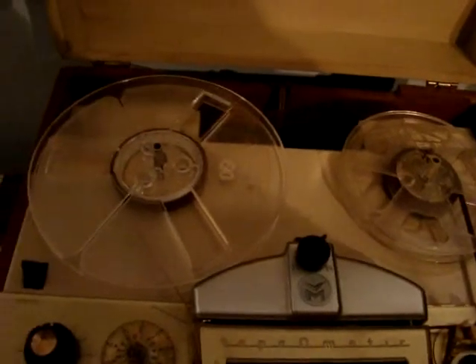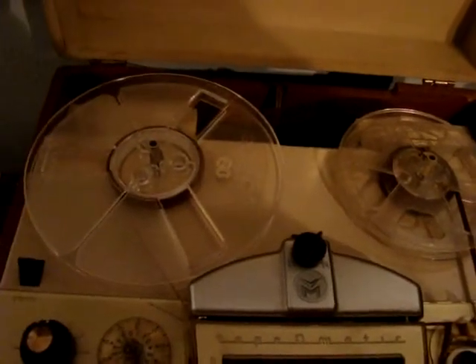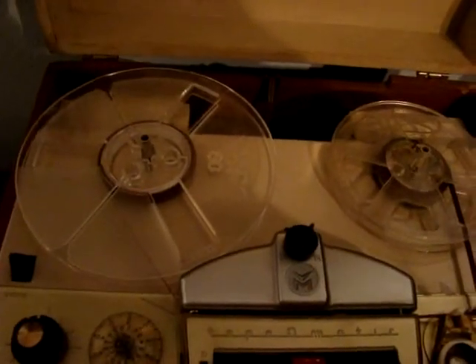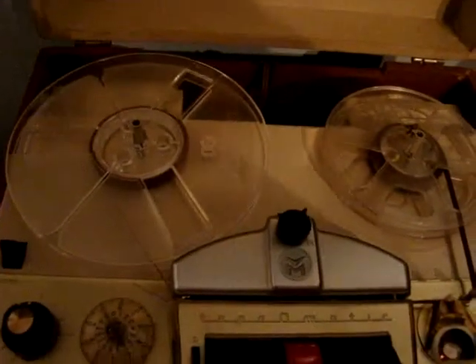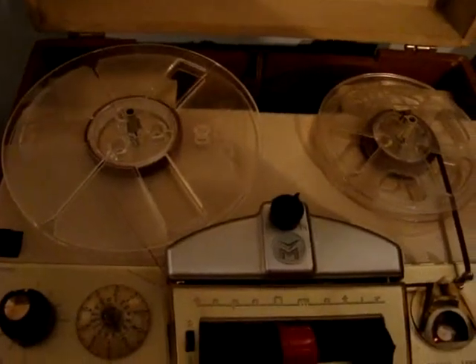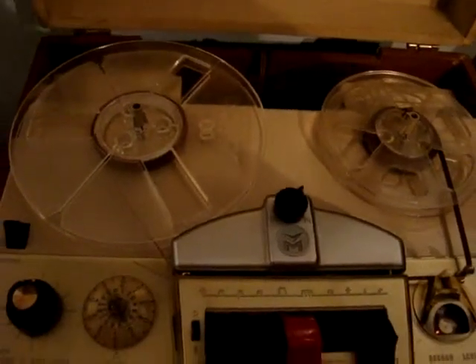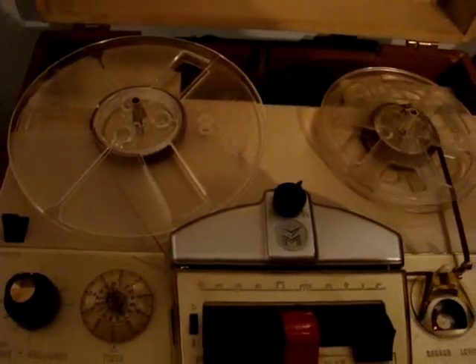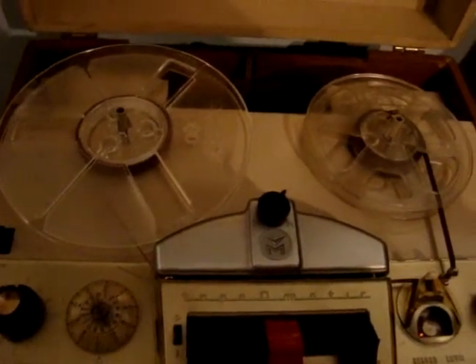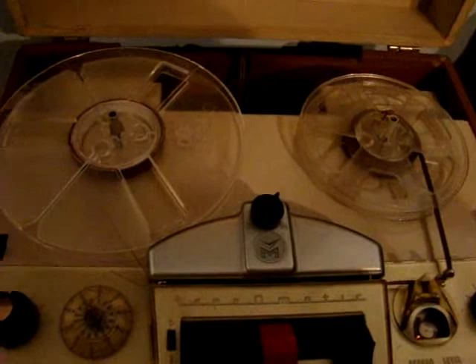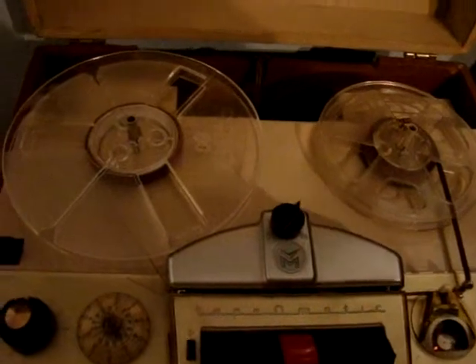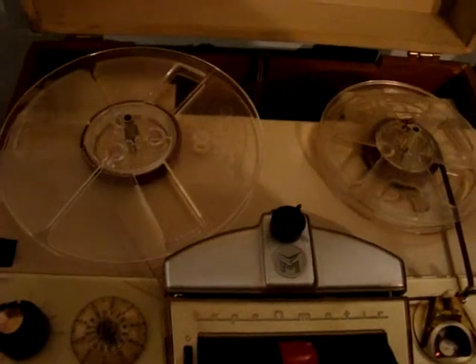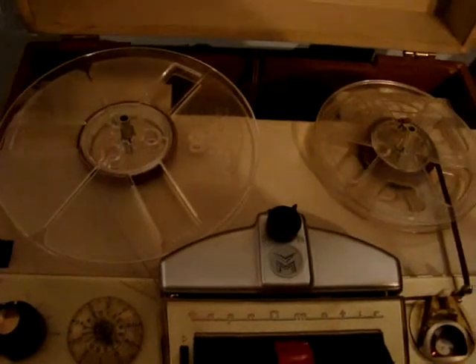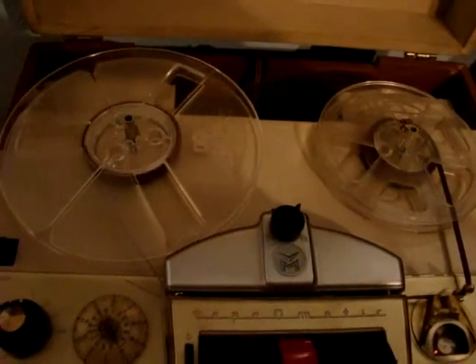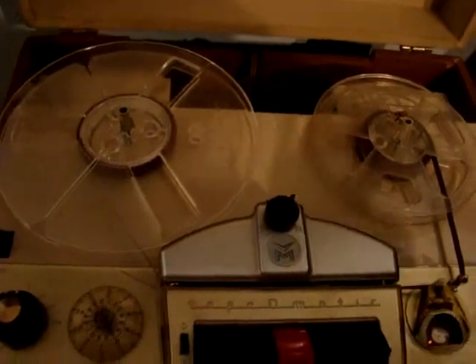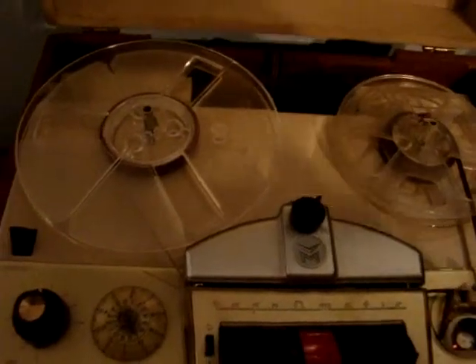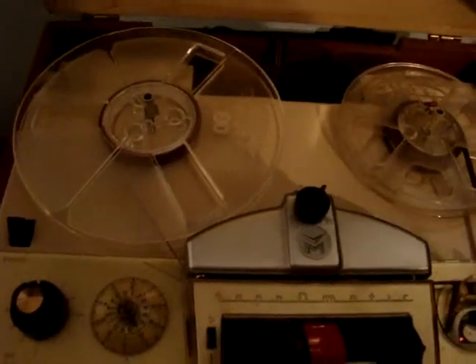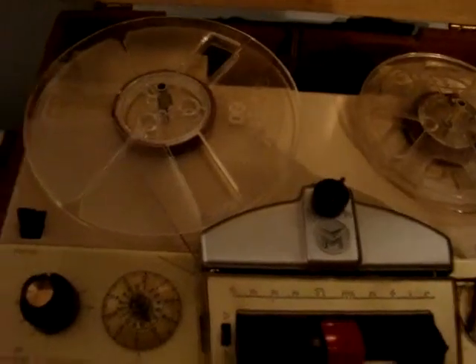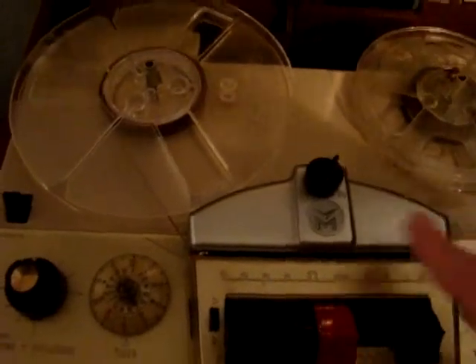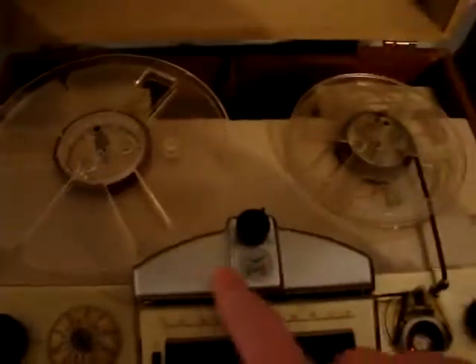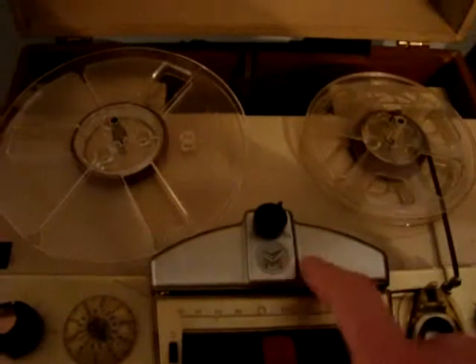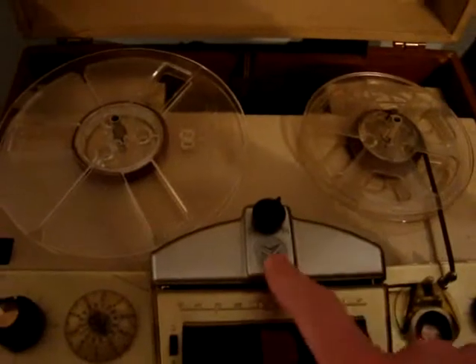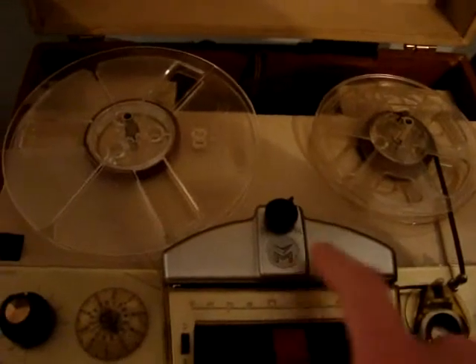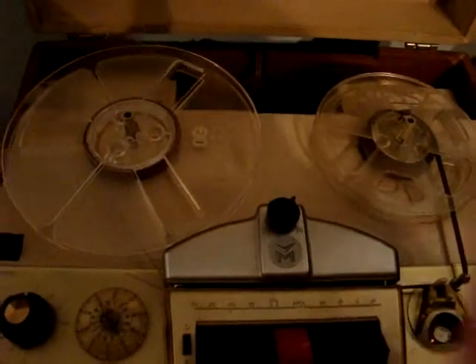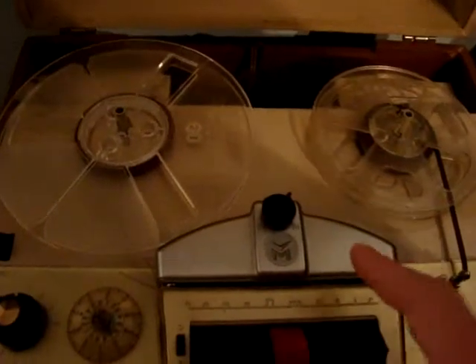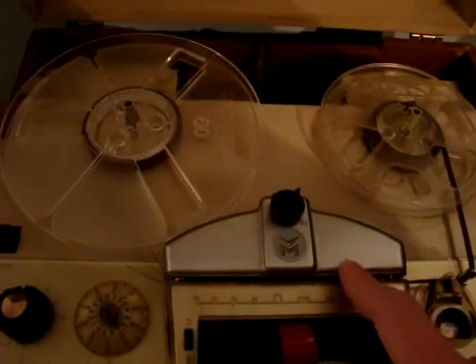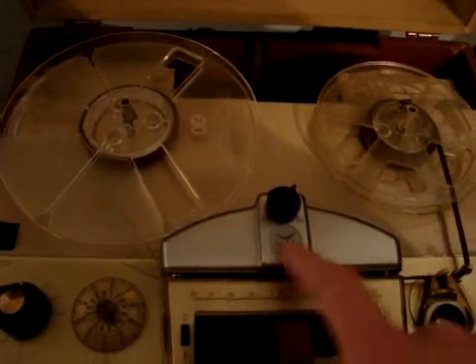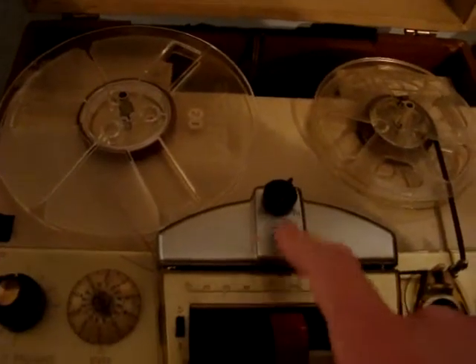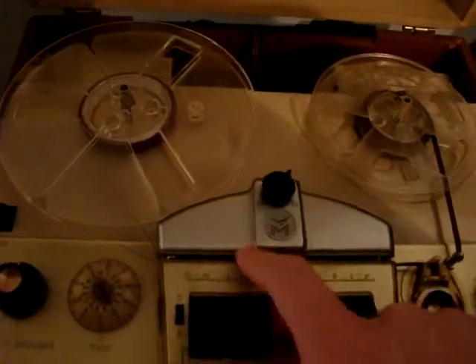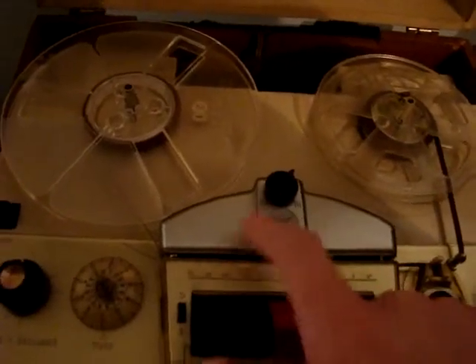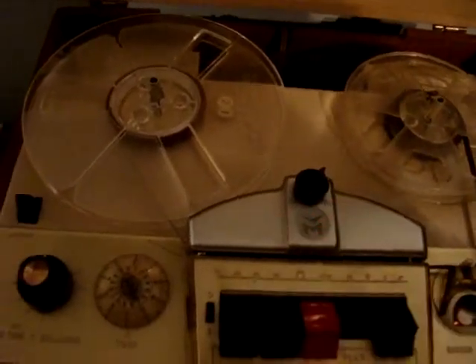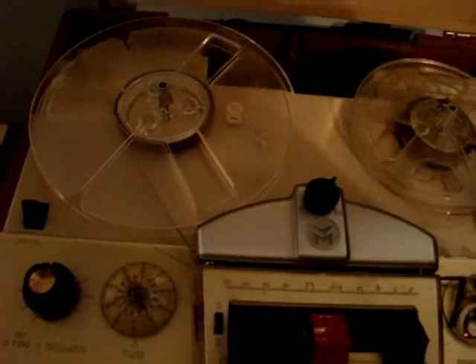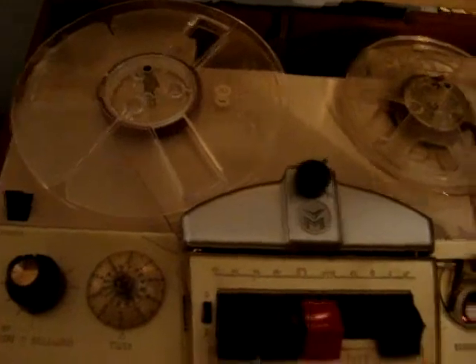I bought this reel-to-reel about two years ago. Wanted to completely restore it. Didn't replace the belt kit, but replaced some tubes. I've got the original head cover someplace but haven't found it — this is another voice/music head cover I have.